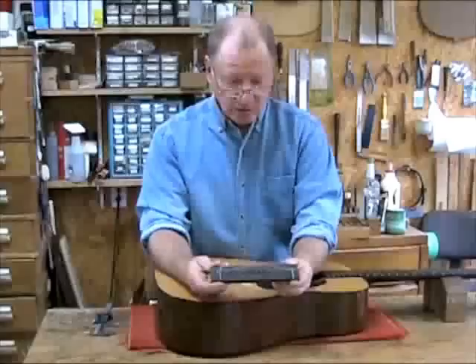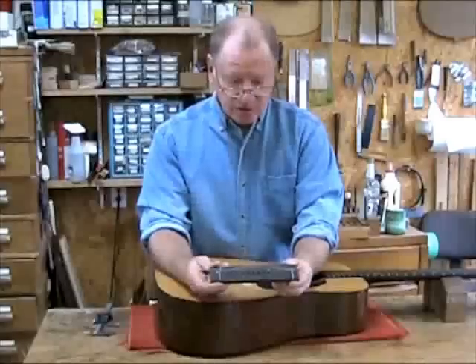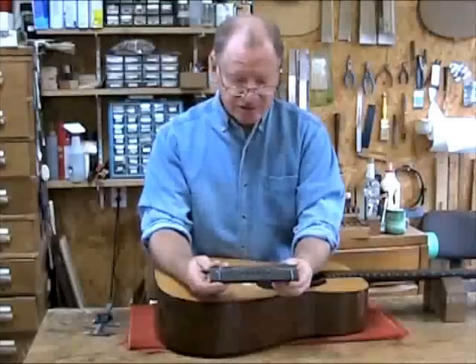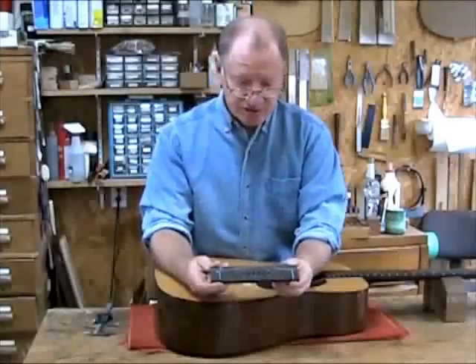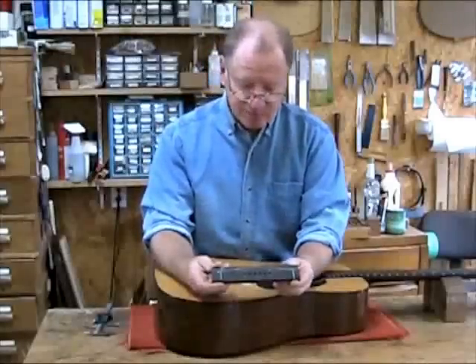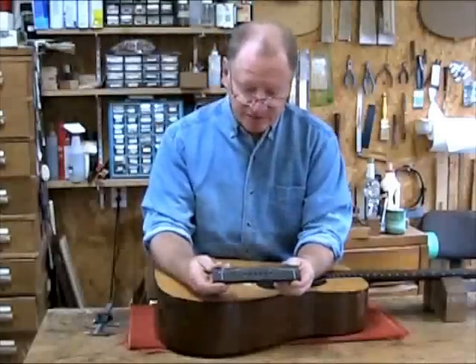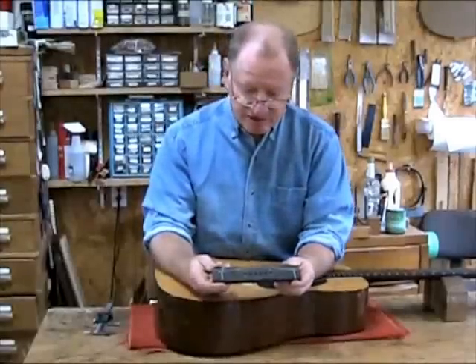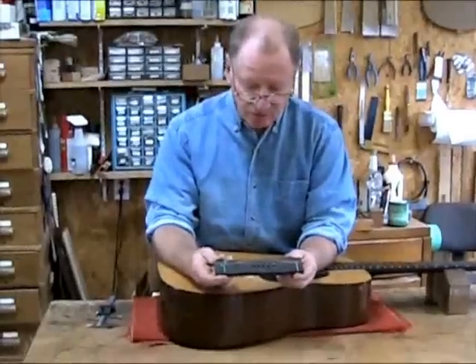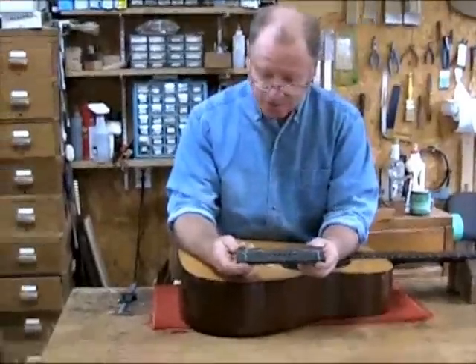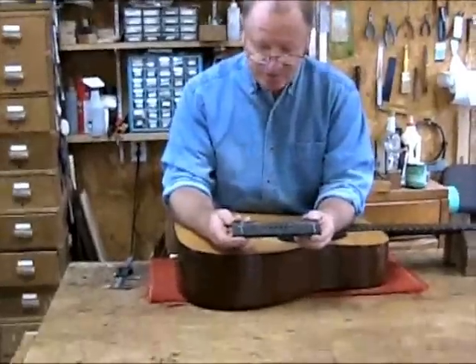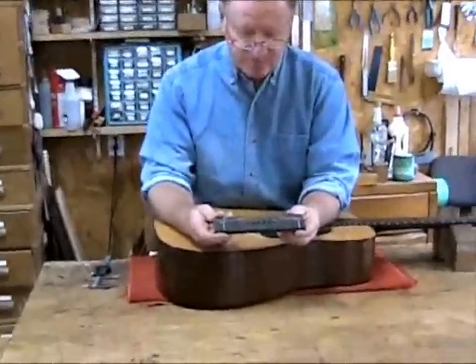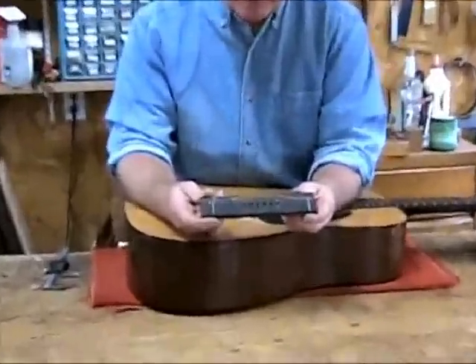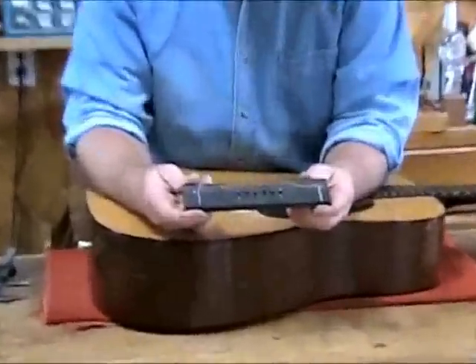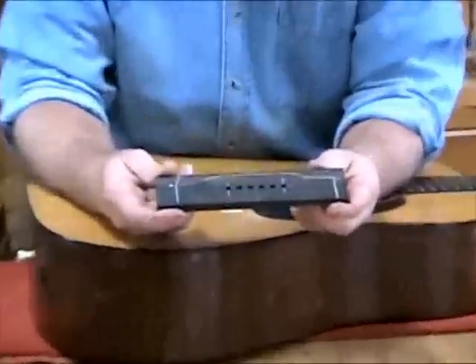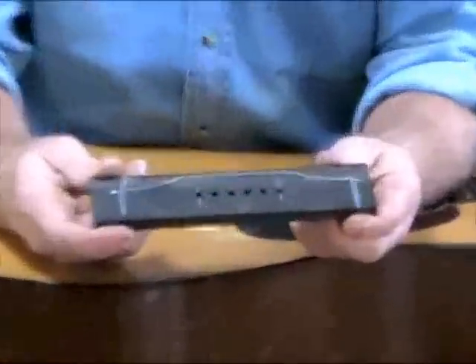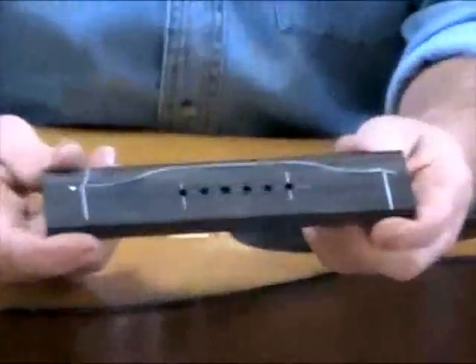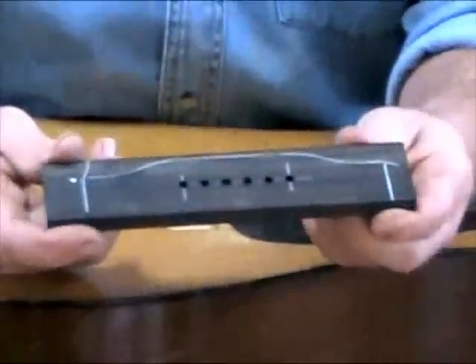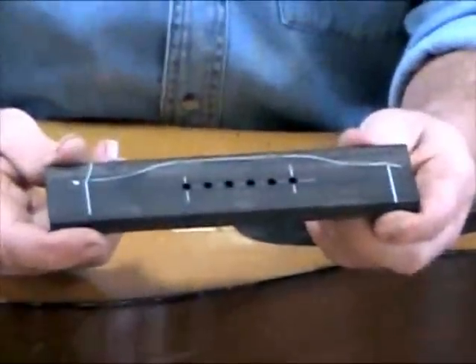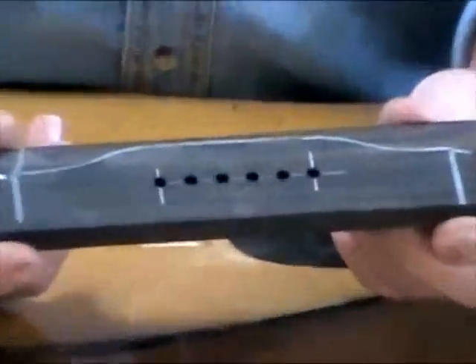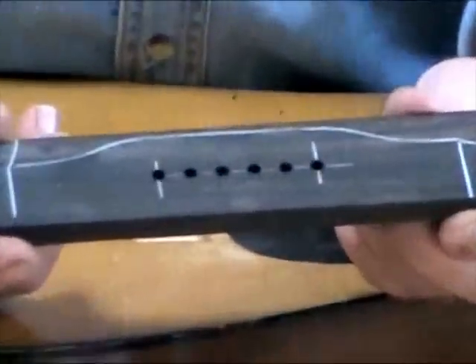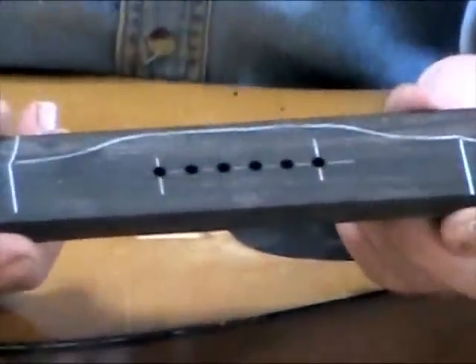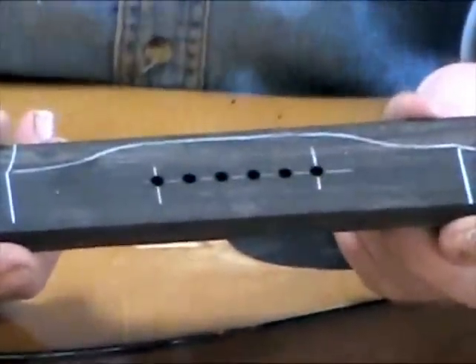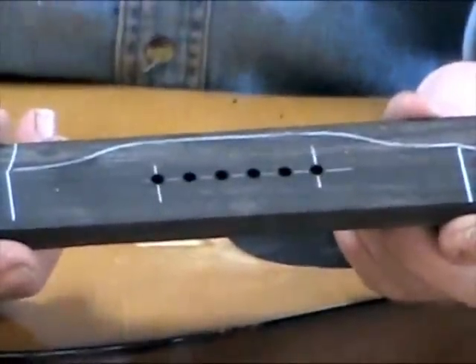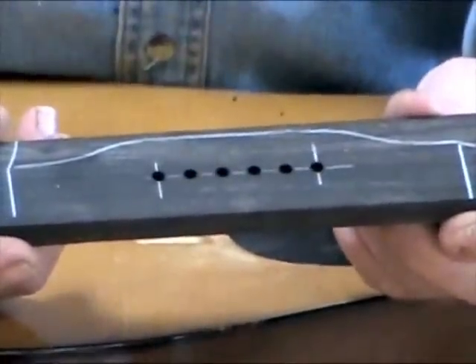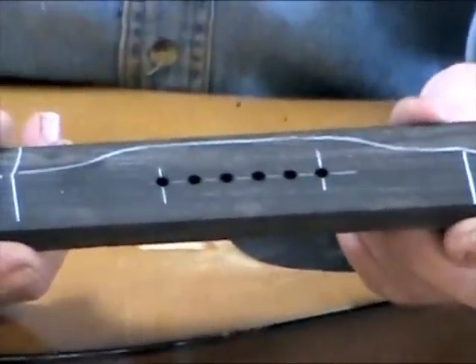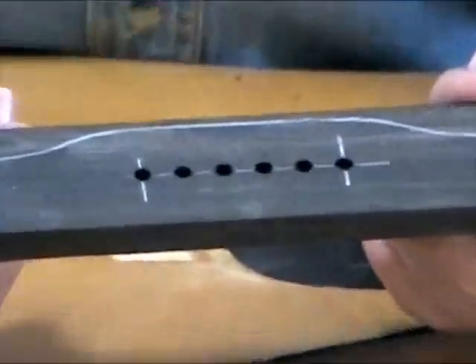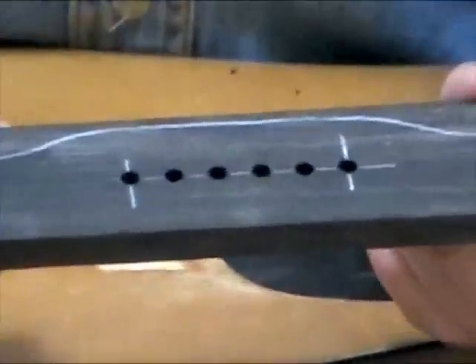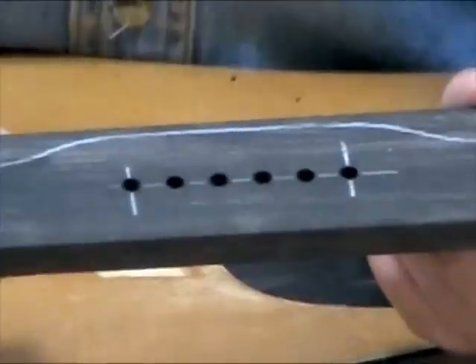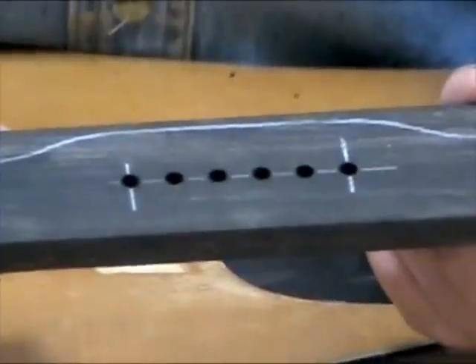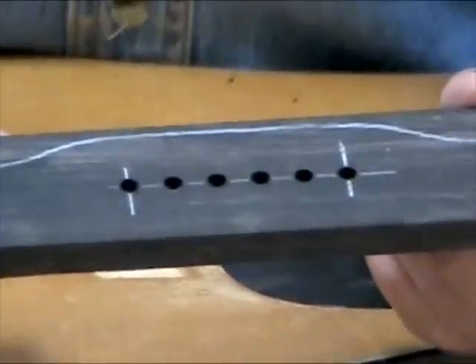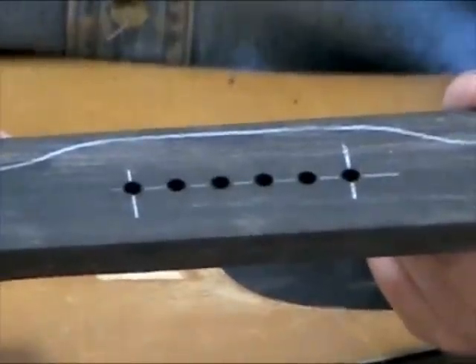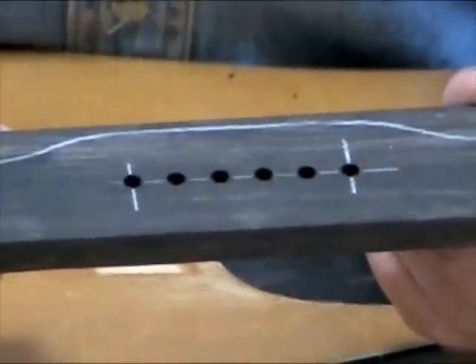So as you can see, we have six holes, nice and clean, very evenly spaced. It's going to make this bridge very accurate.